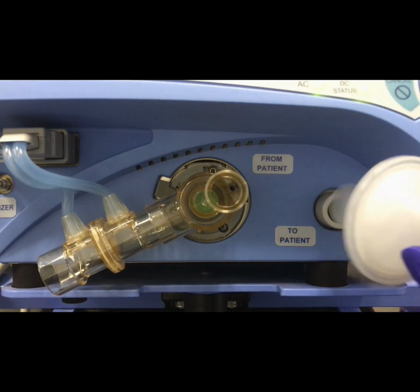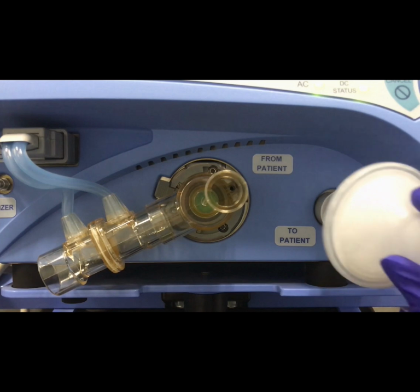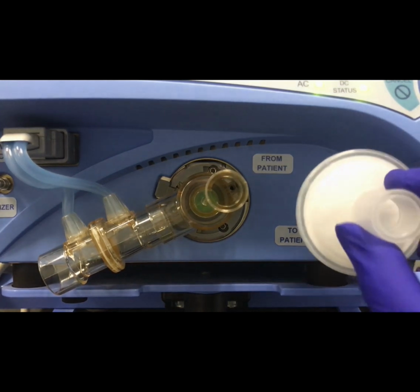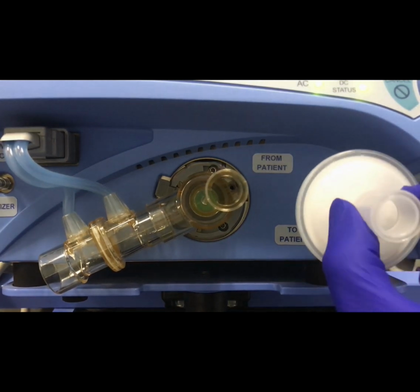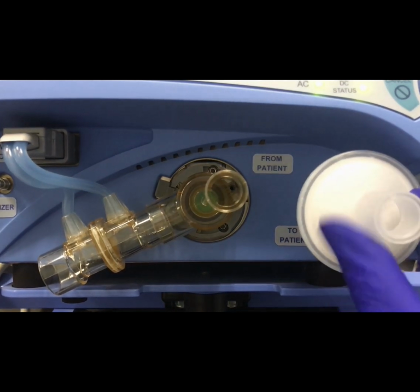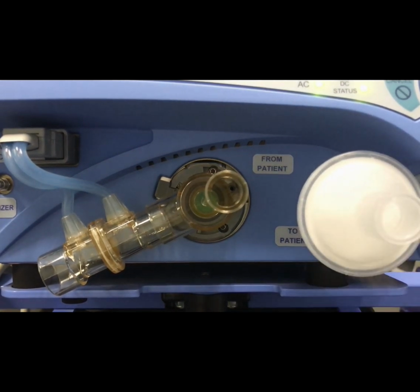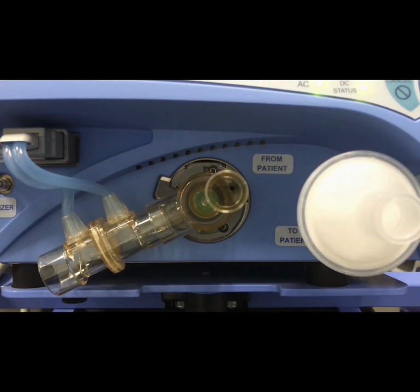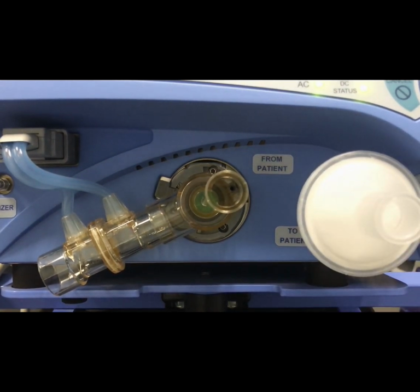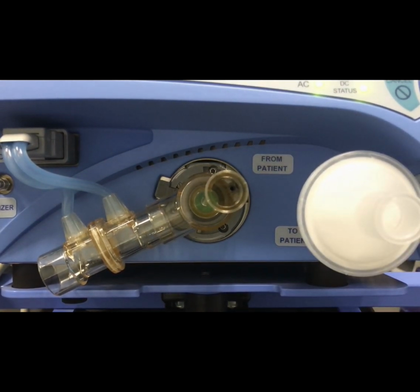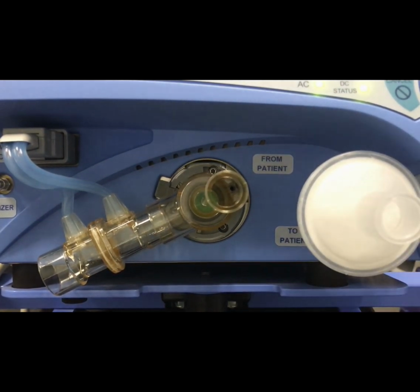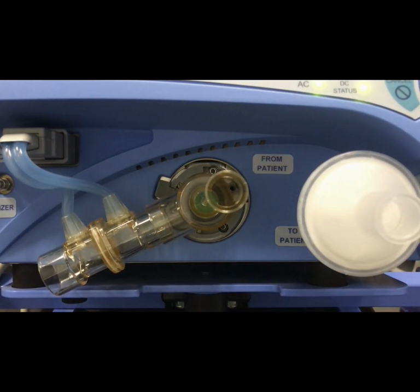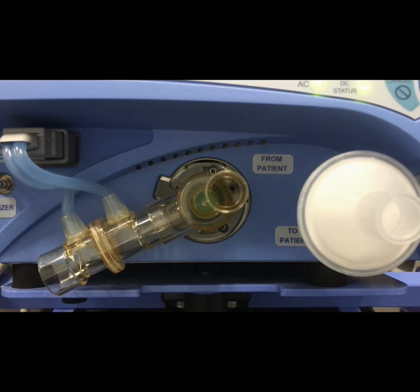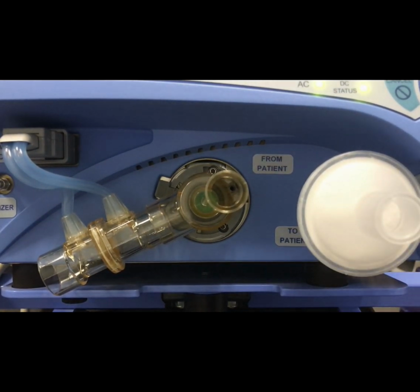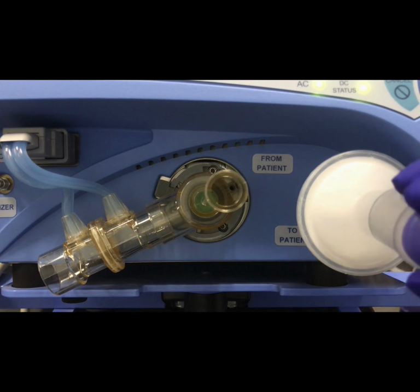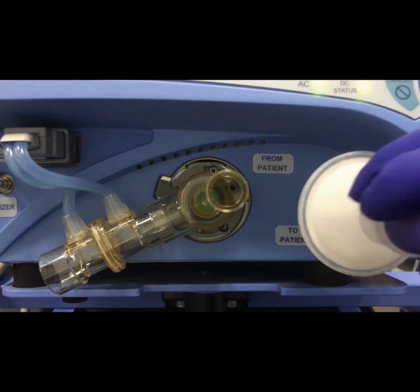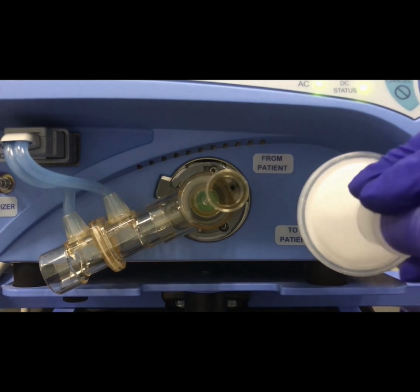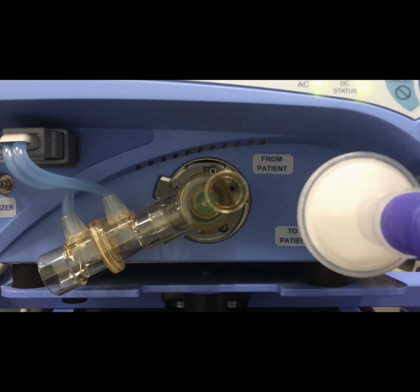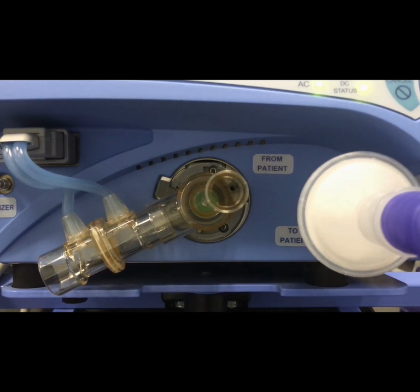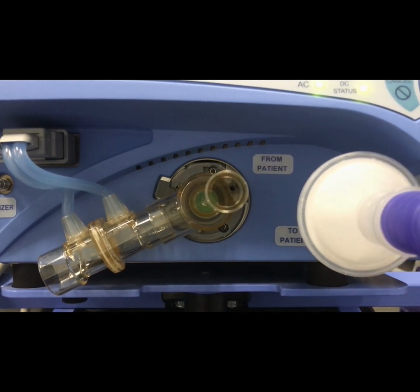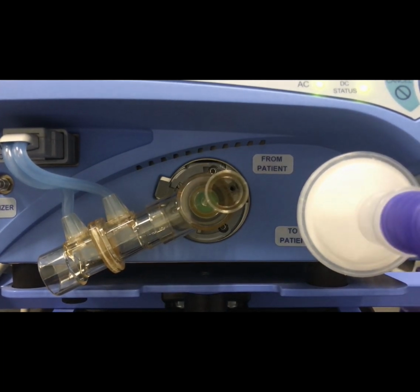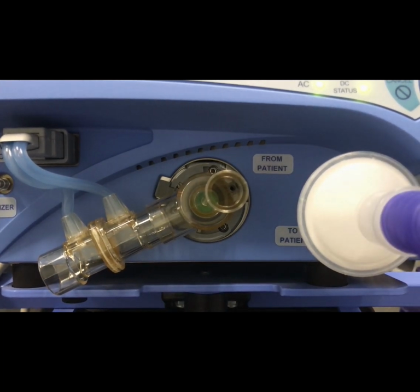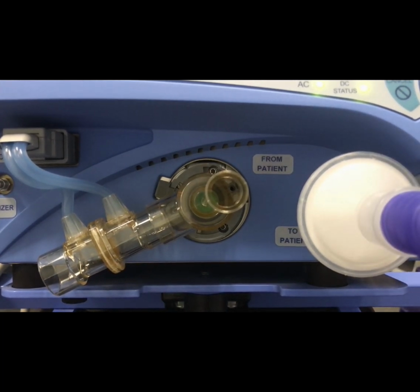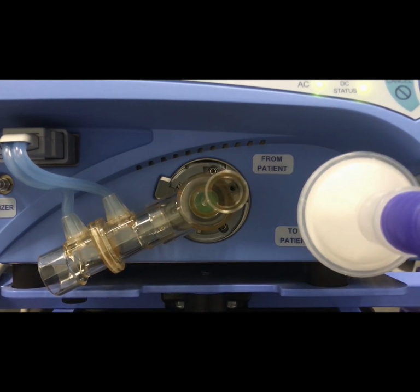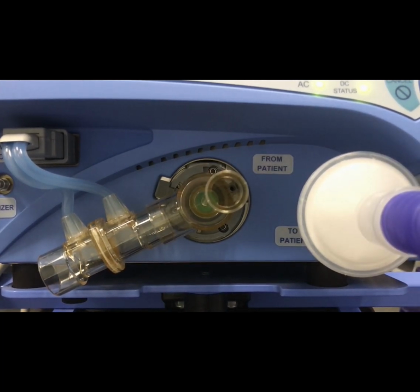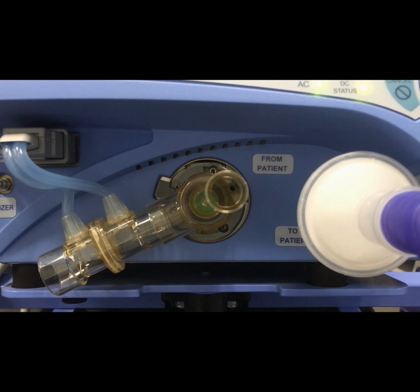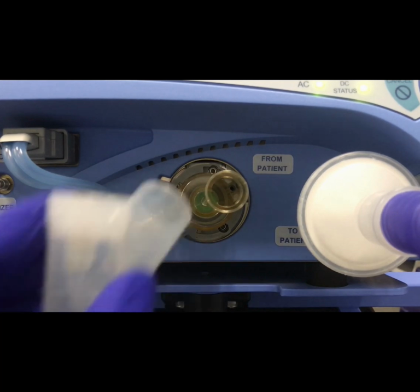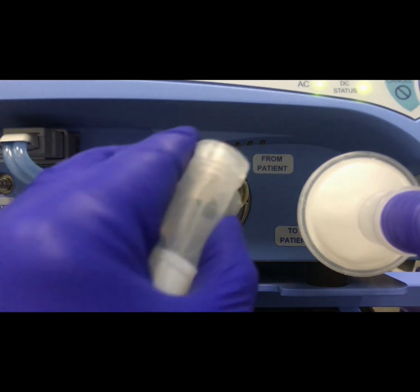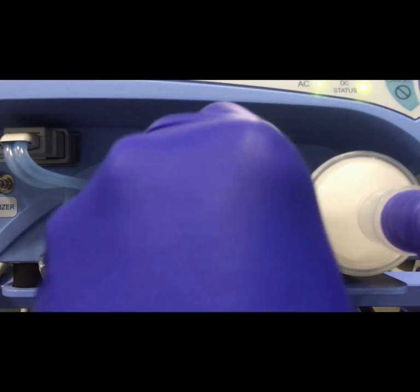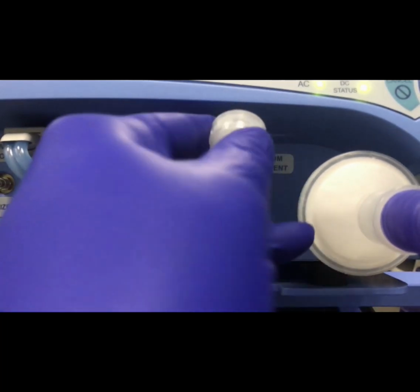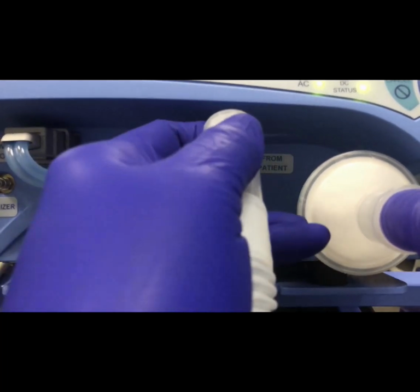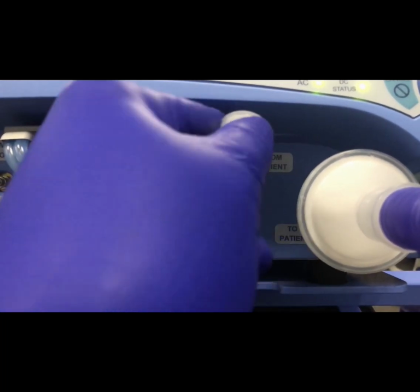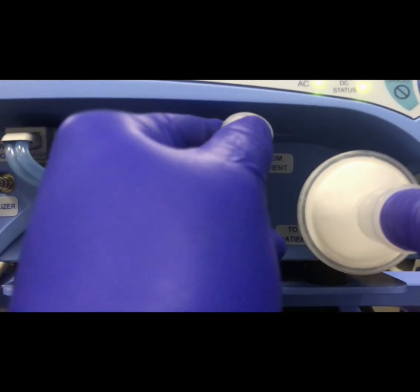Finally, we'll attach the breathing circuit, beginning with the inspiratory filter, then the inspiratory limb of the circuit, and finally the expiratory limb of the circuit to the exhalation valve body.